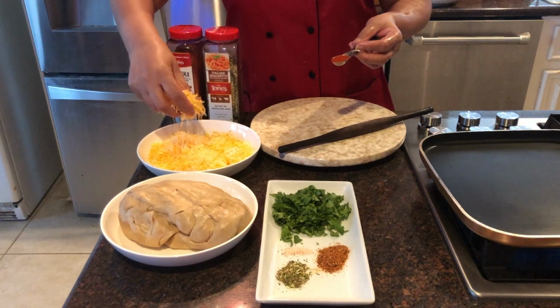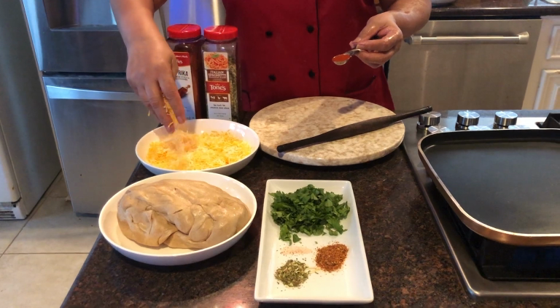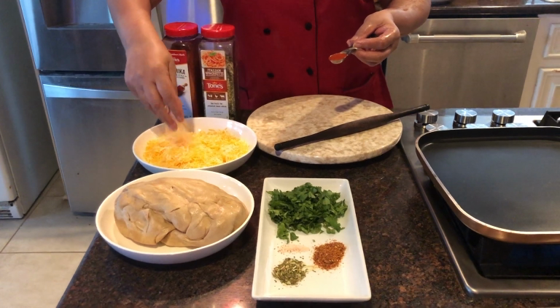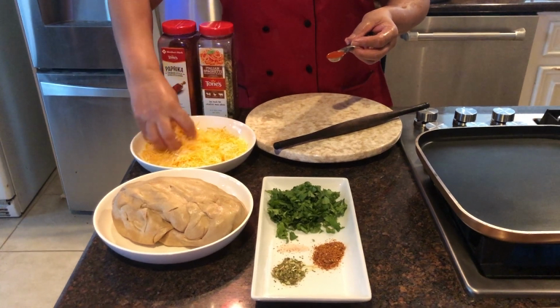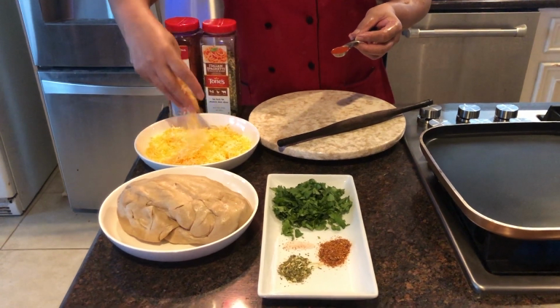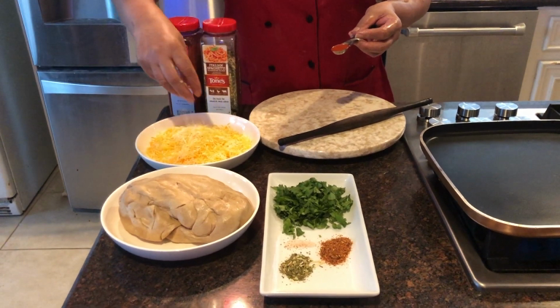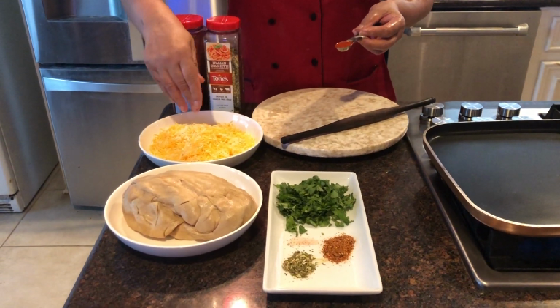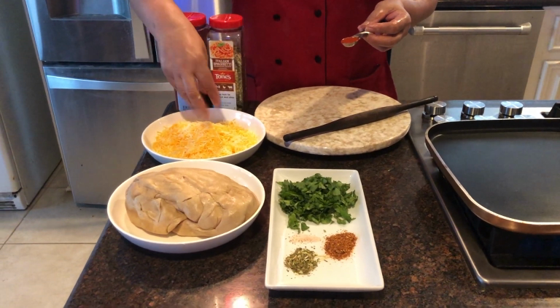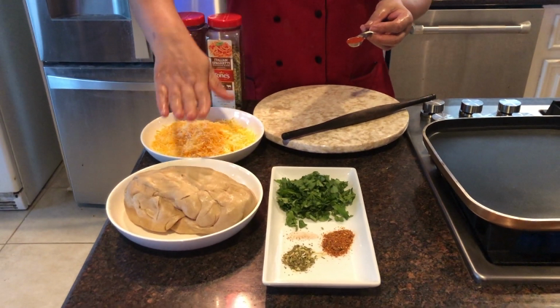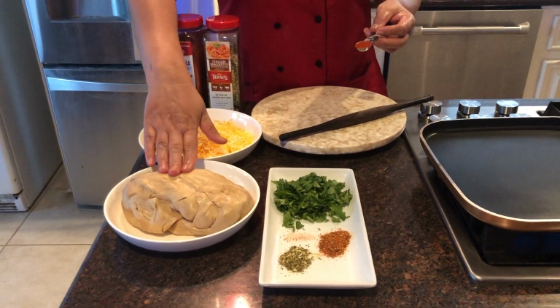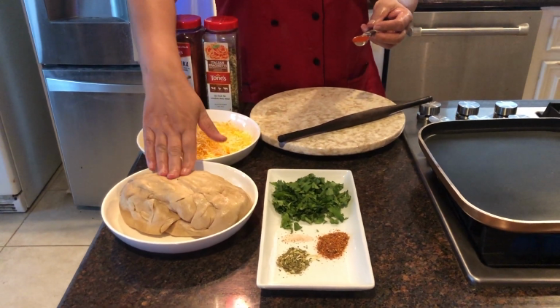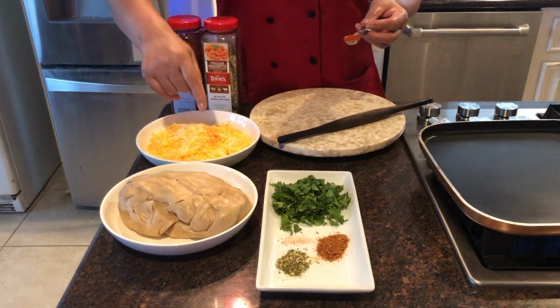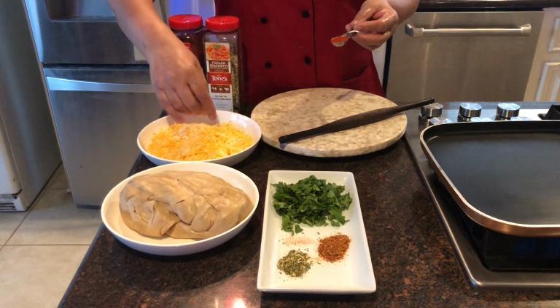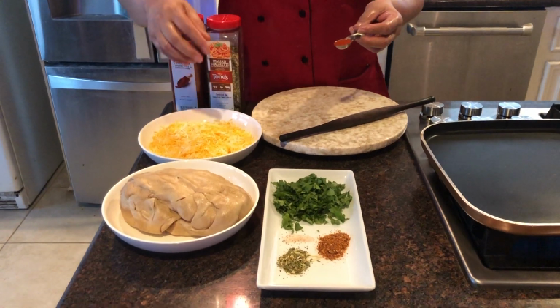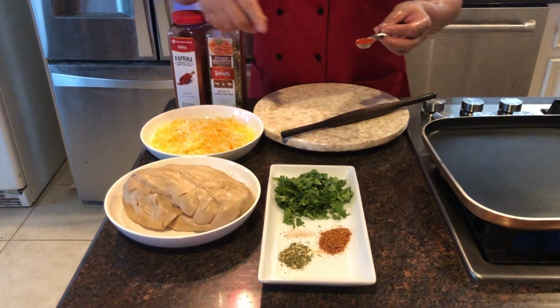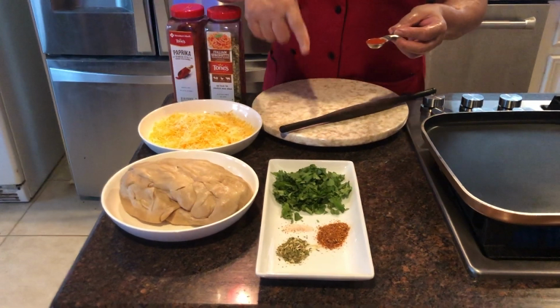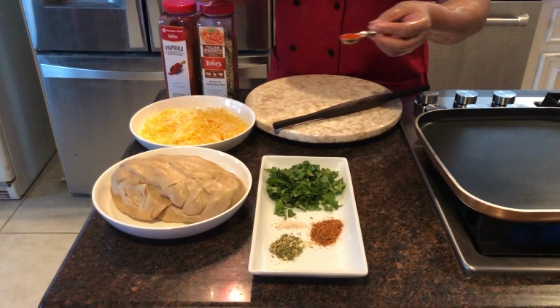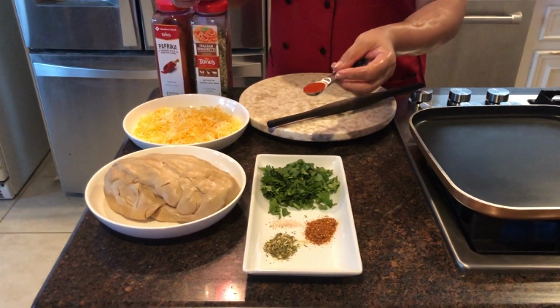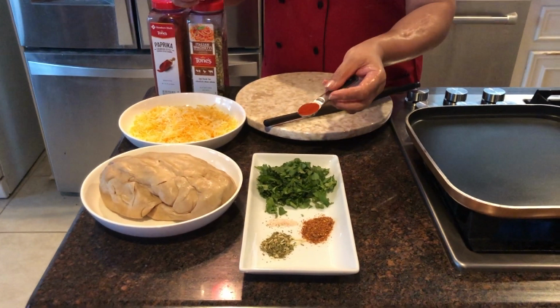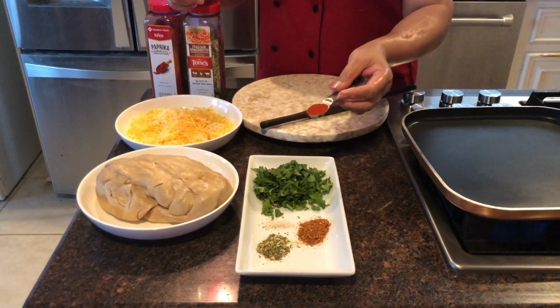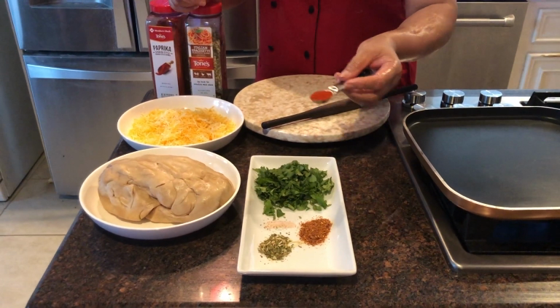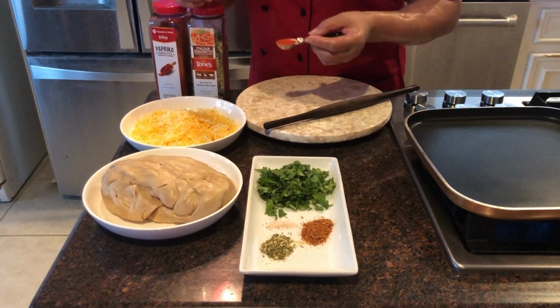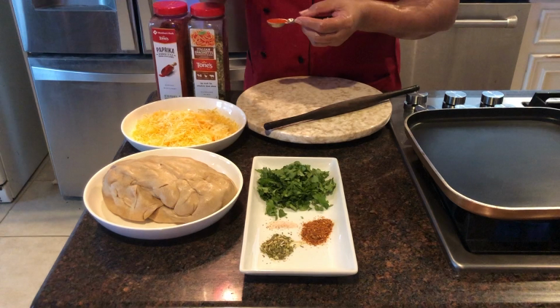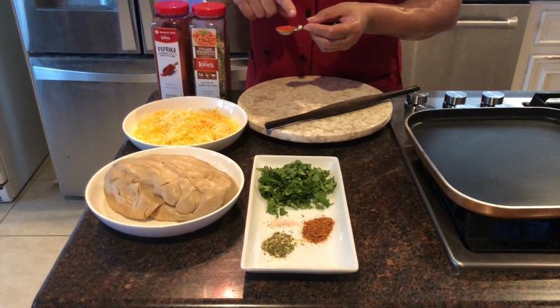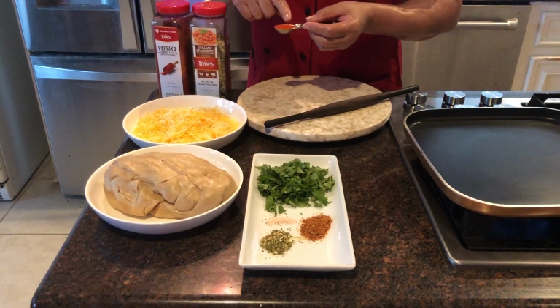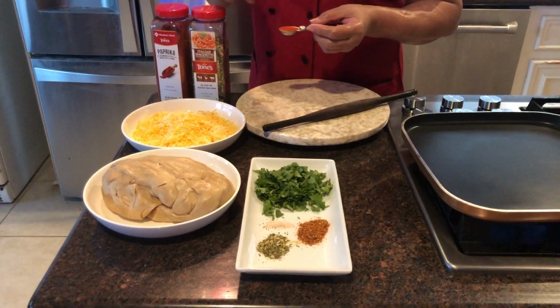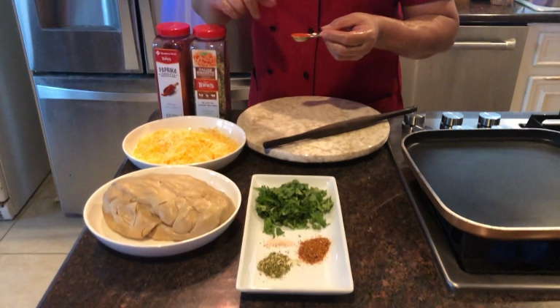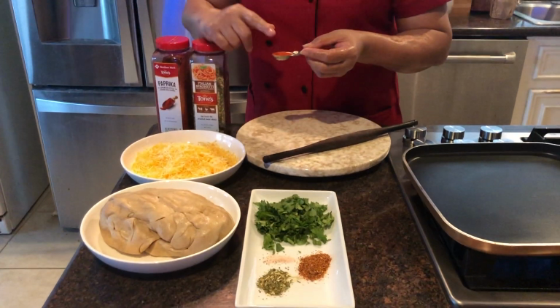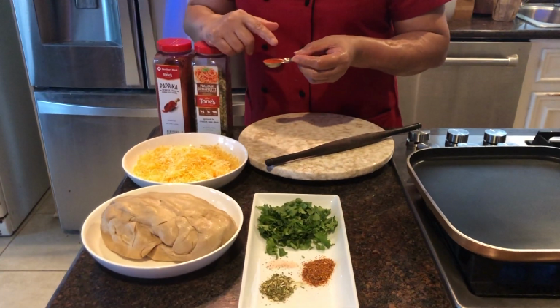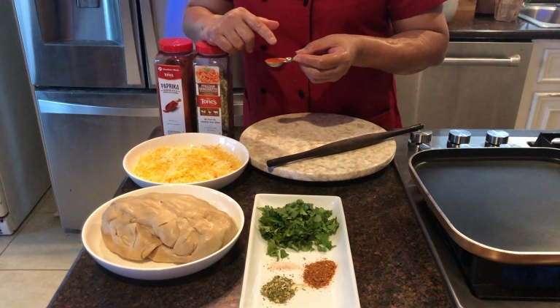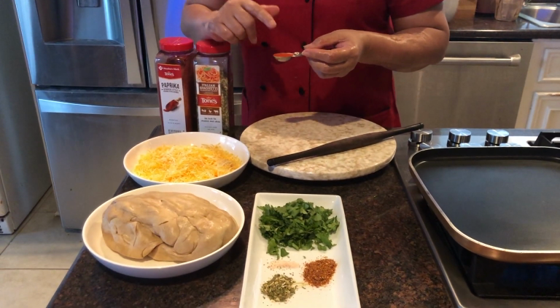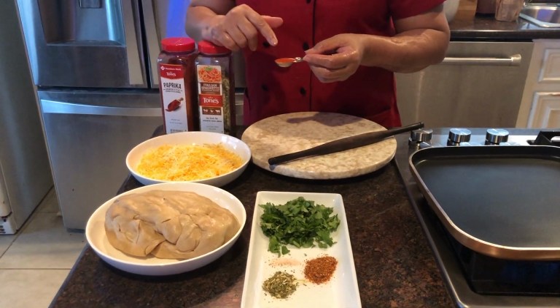It is a very nice cheddar cheese. I also have three cups of dough, and some cilantro, and this one is paprika — Spanish paprika — which is slightly spicy.